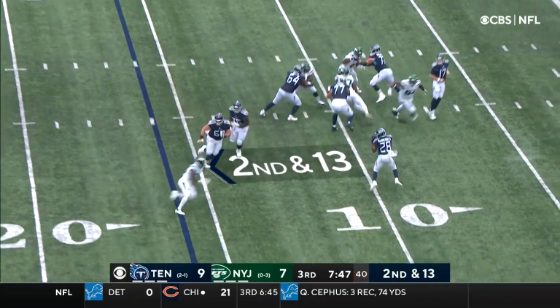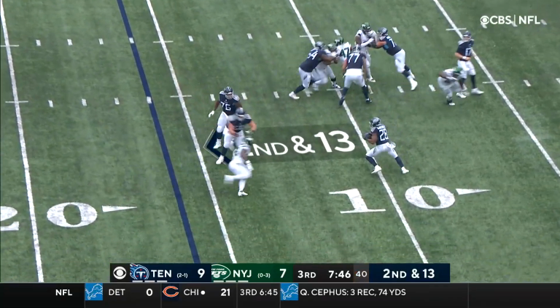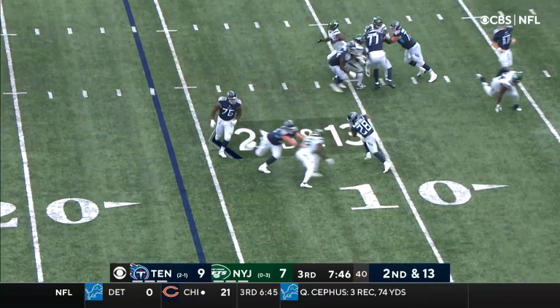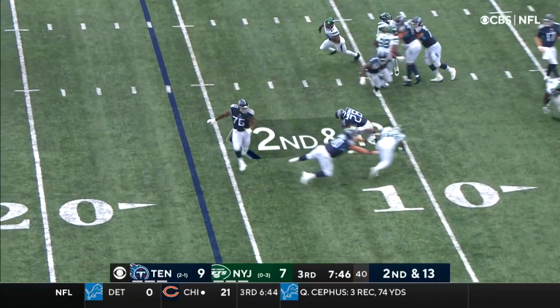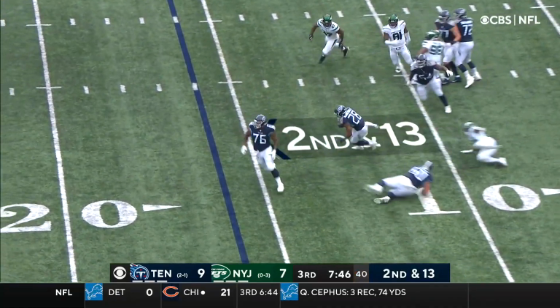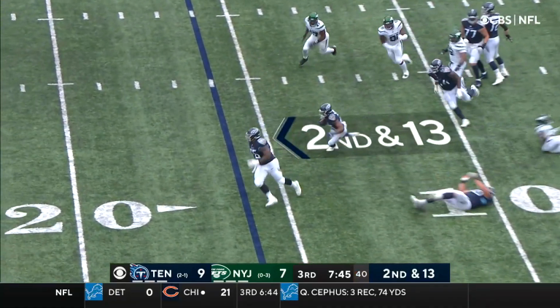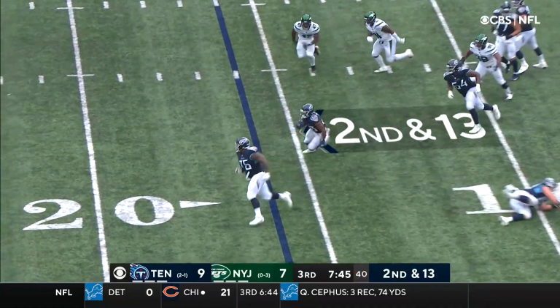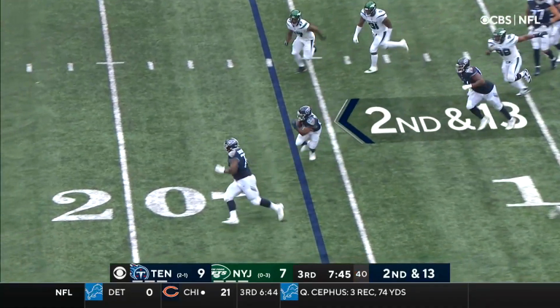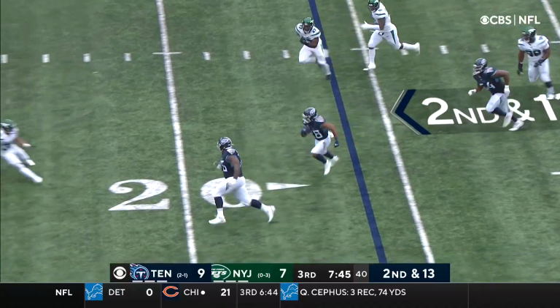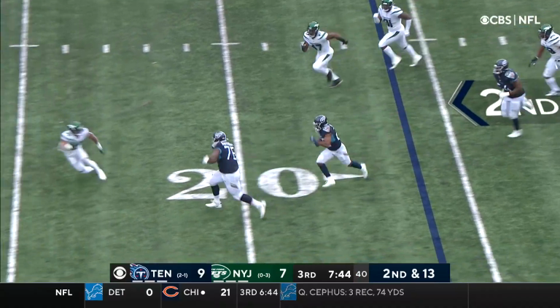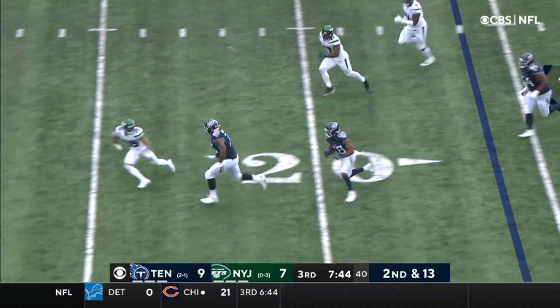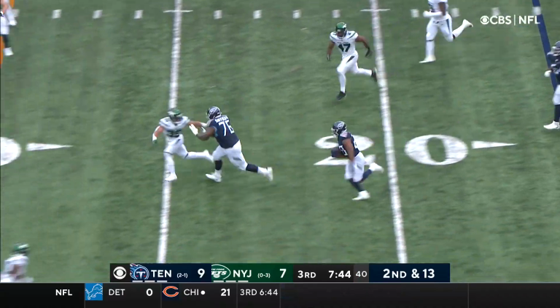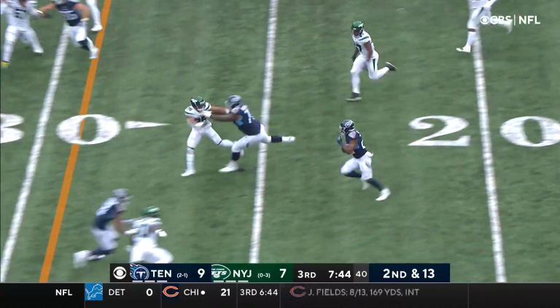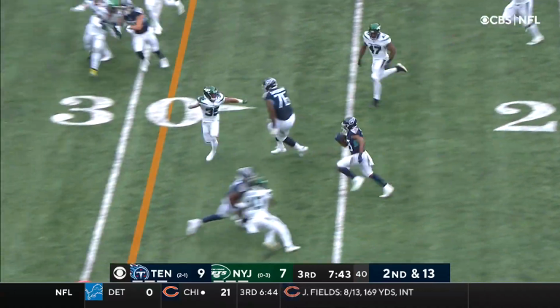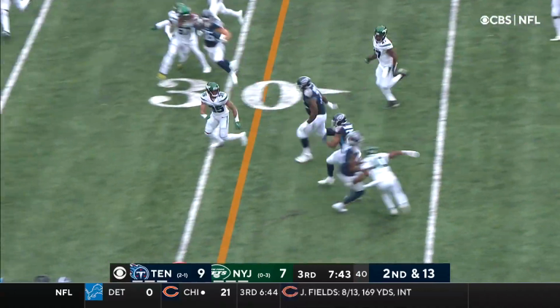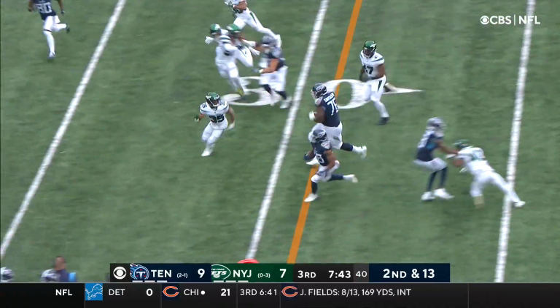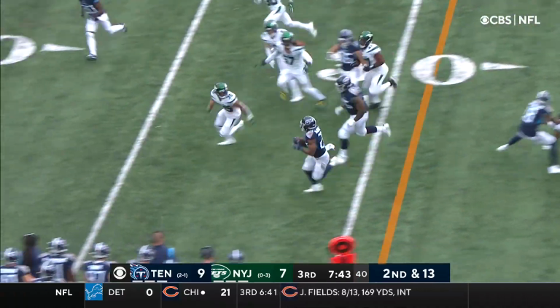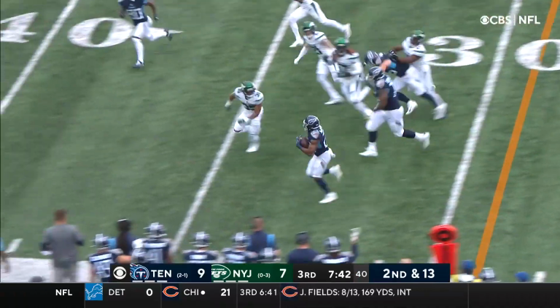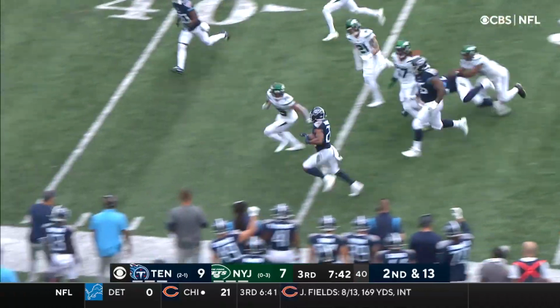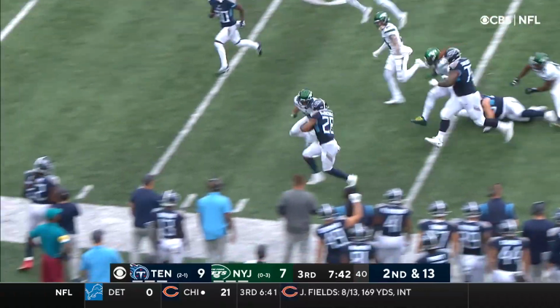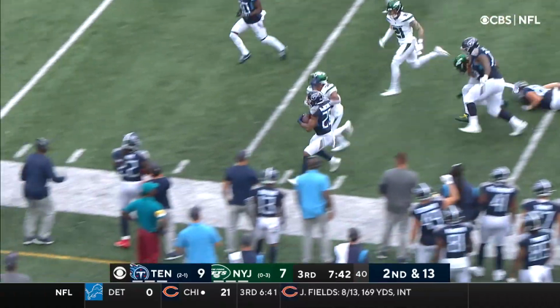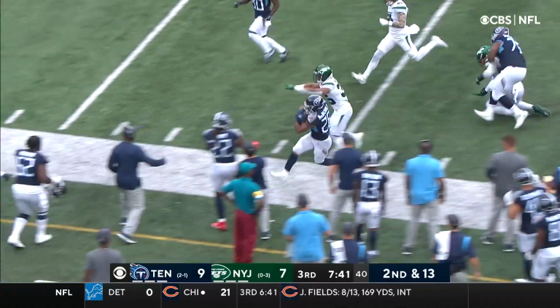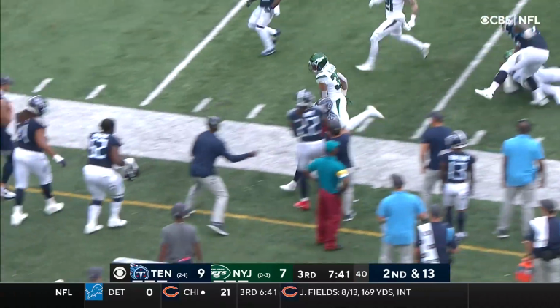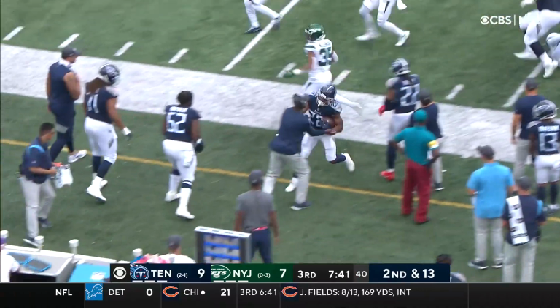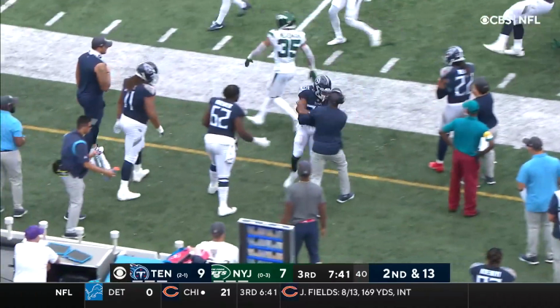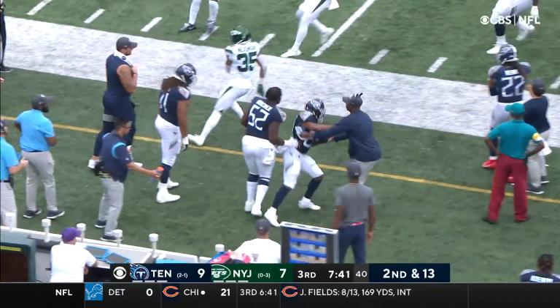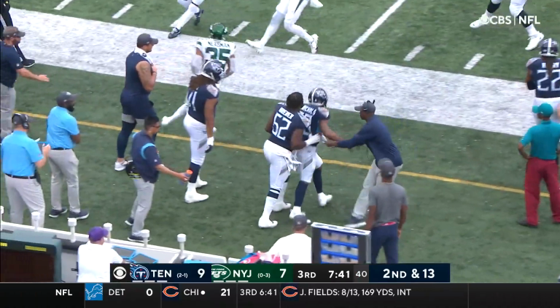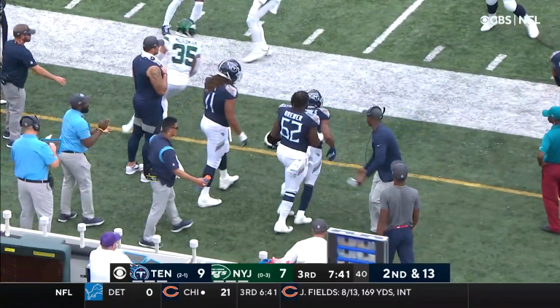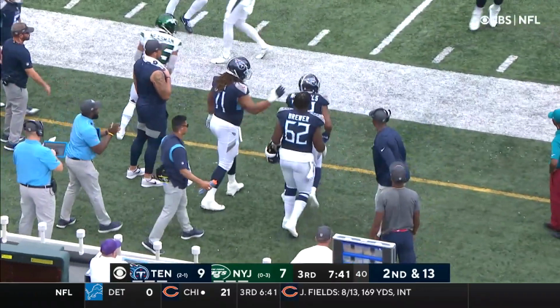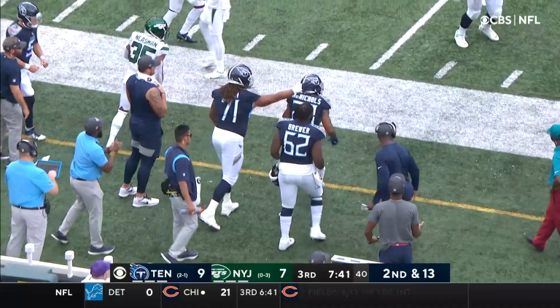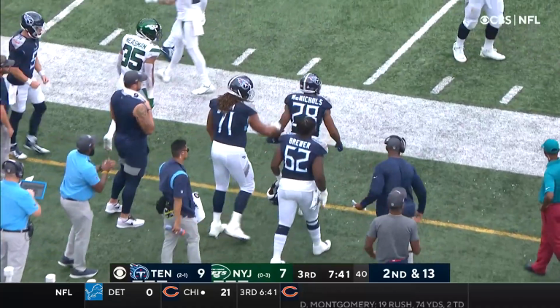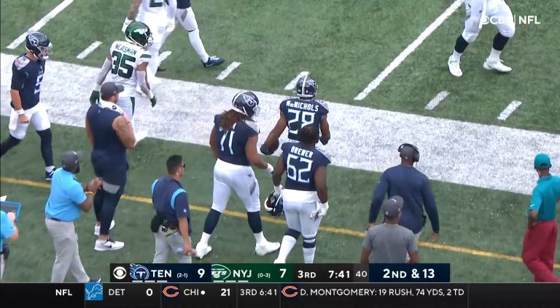Tannehill. McNichols. McNichols. 25, 30, 35, and out of bounds just short of the 40-yard line.